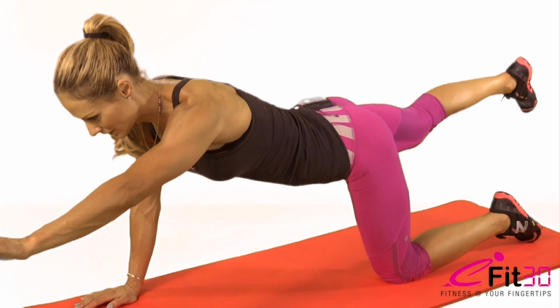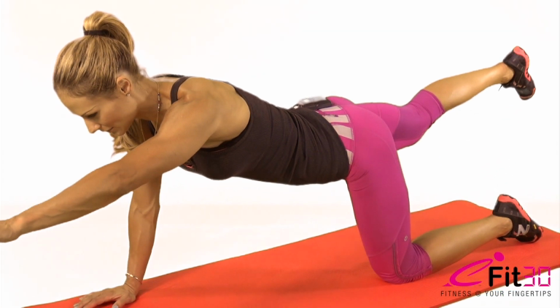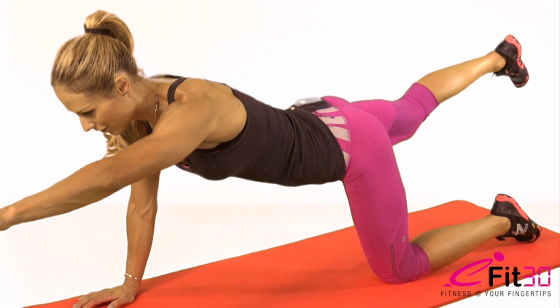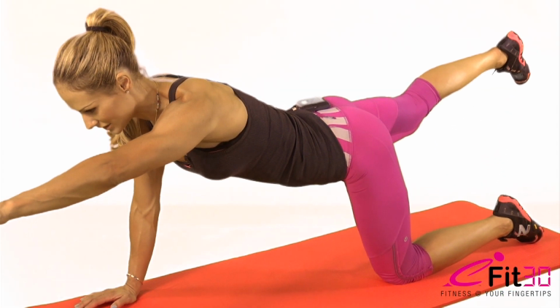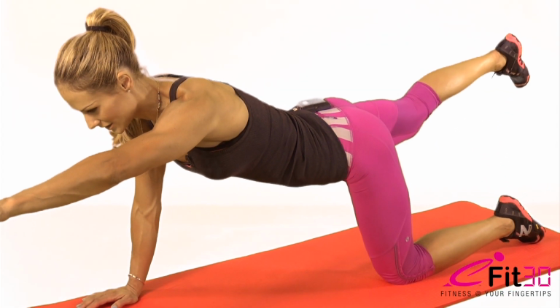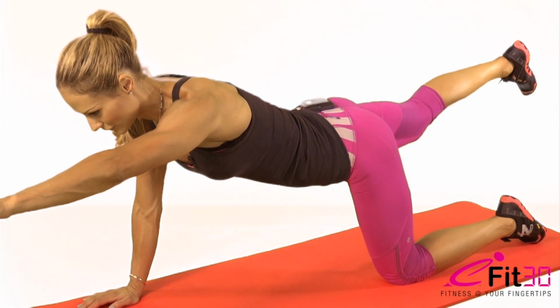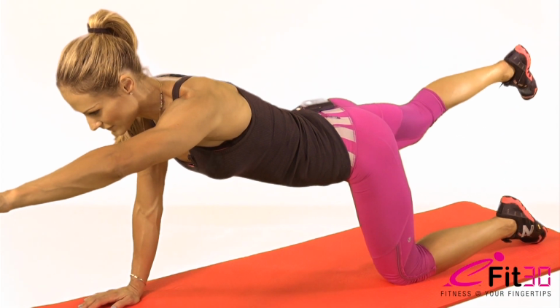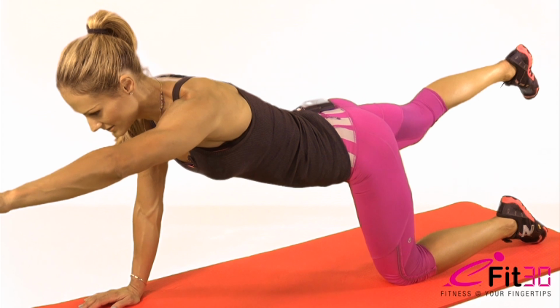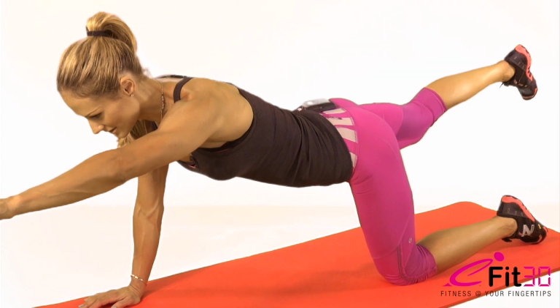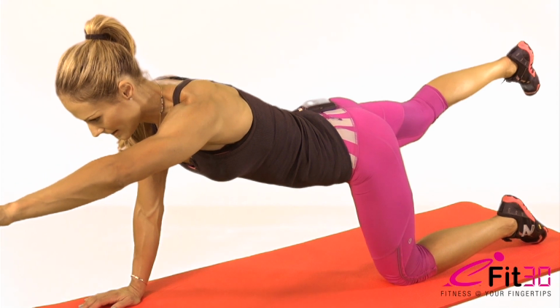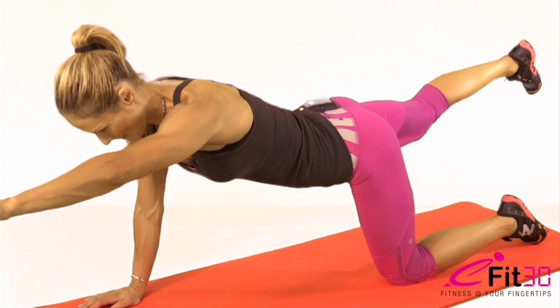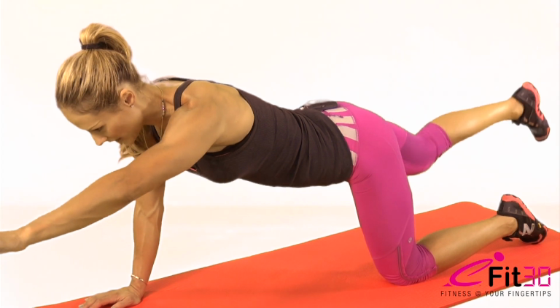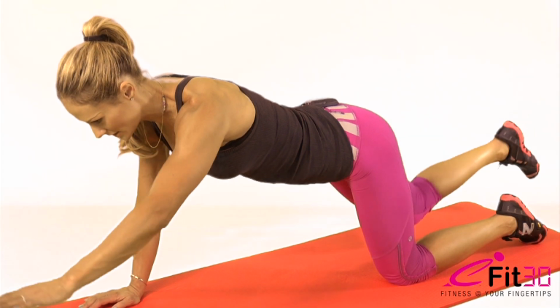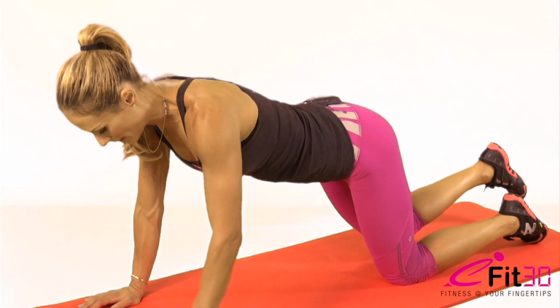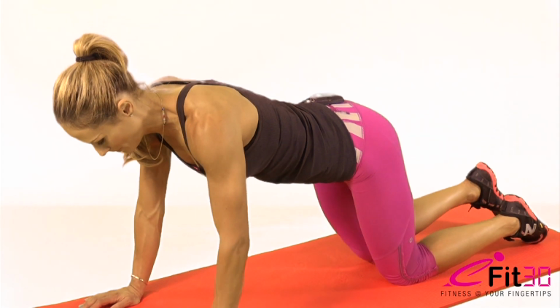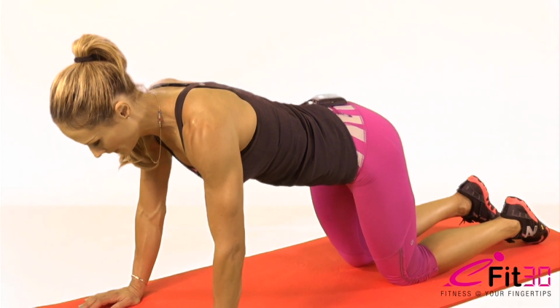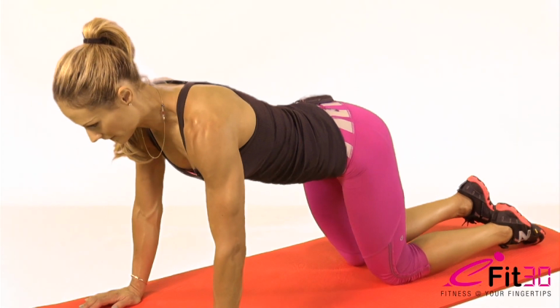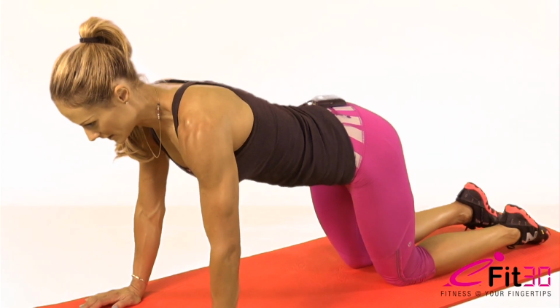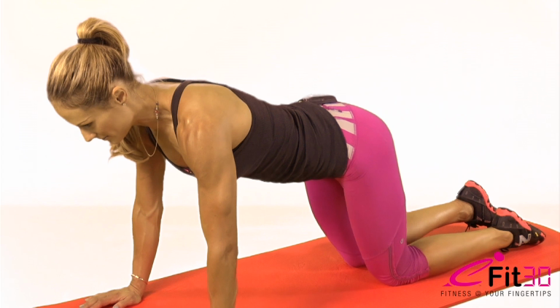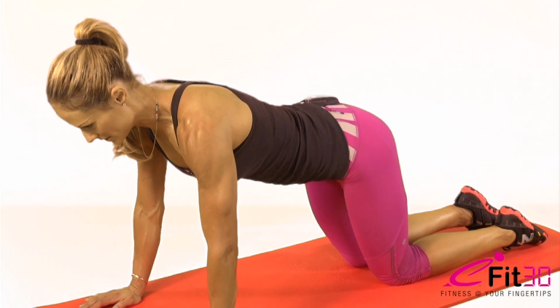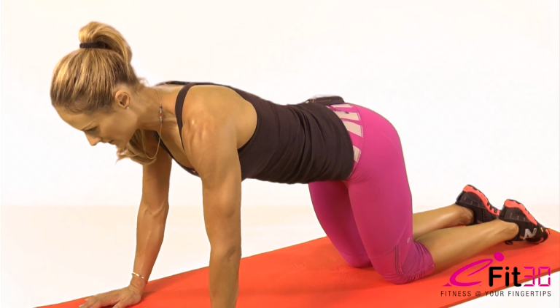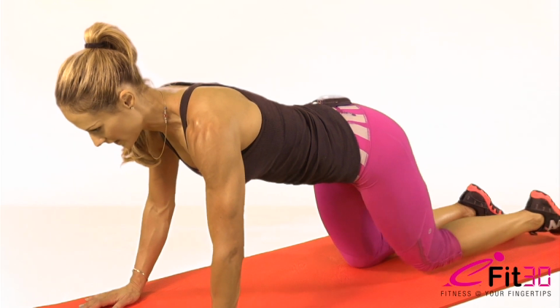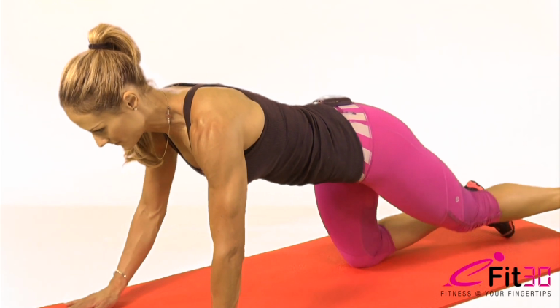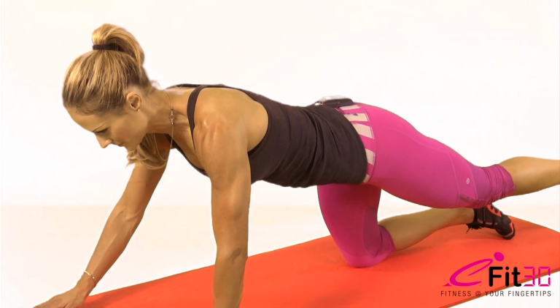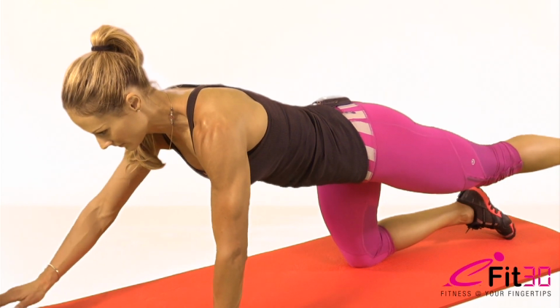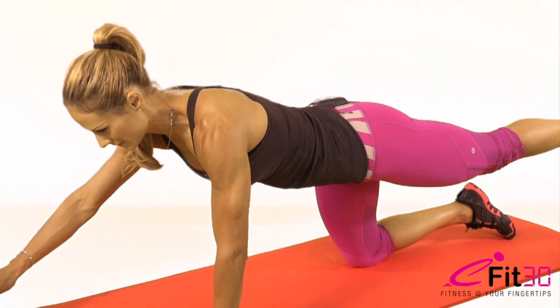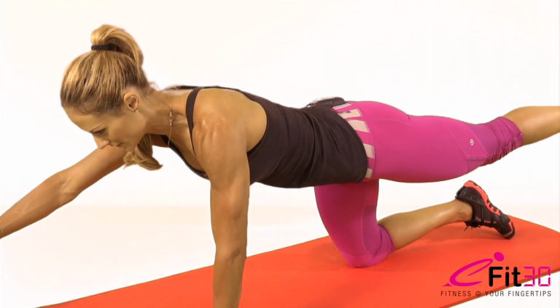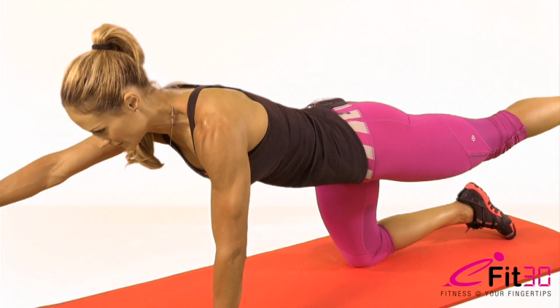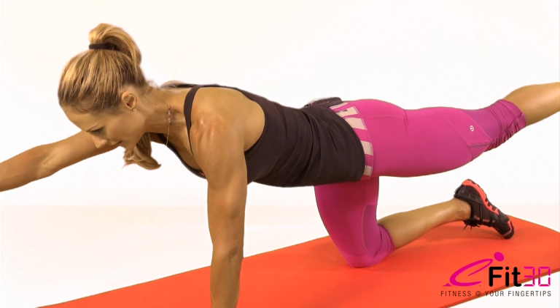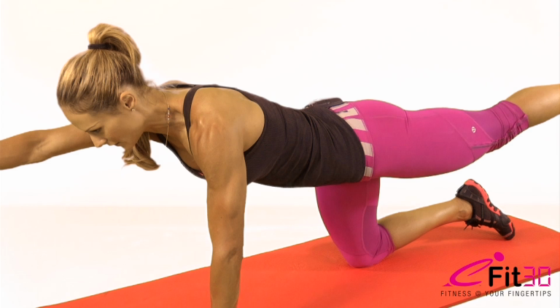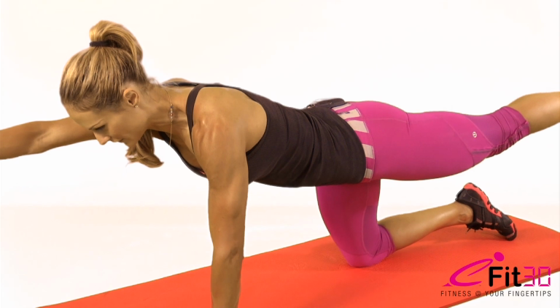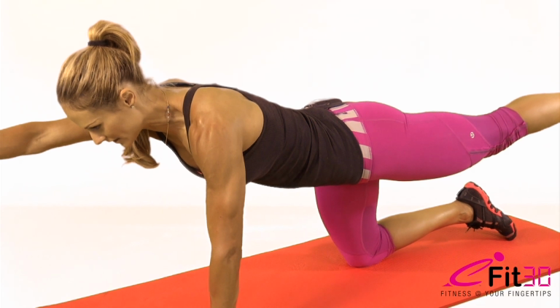Hold this for five seconds and swap it up. Set up the hips and shoulders dead straight and hold for five seconds.